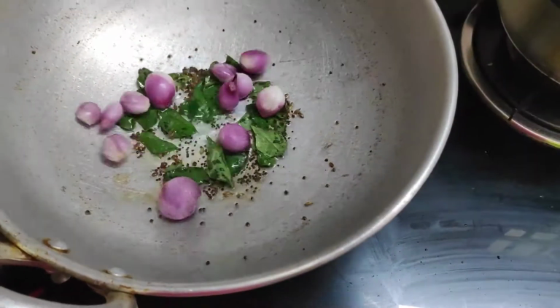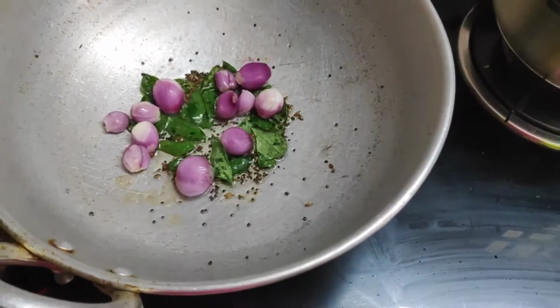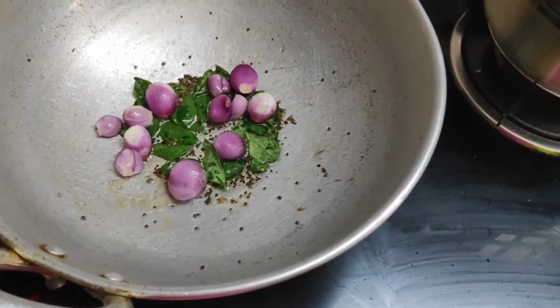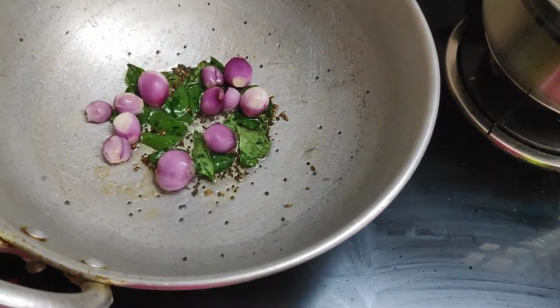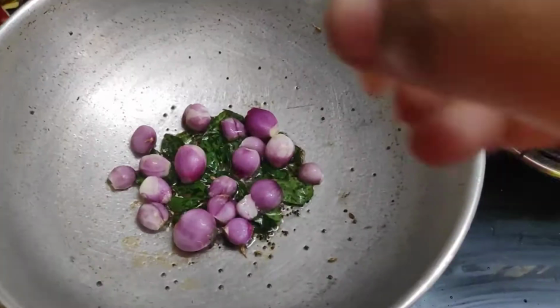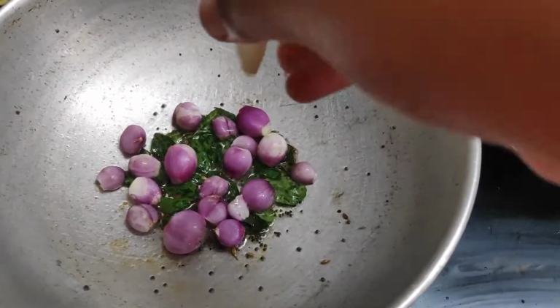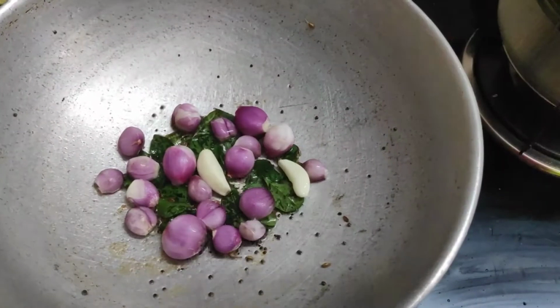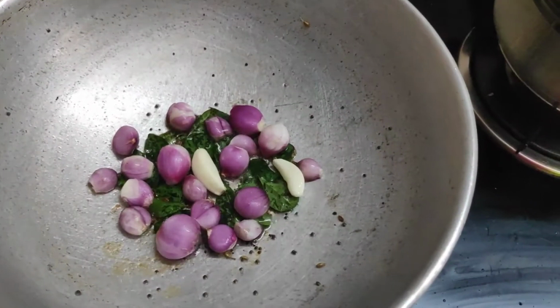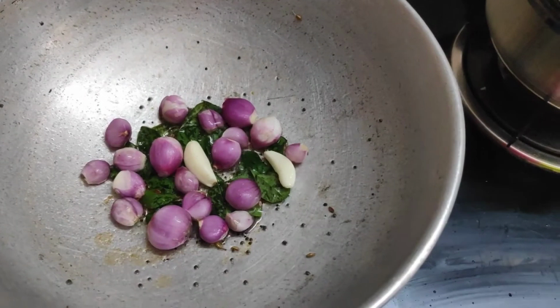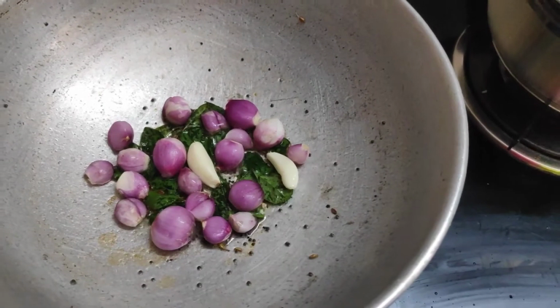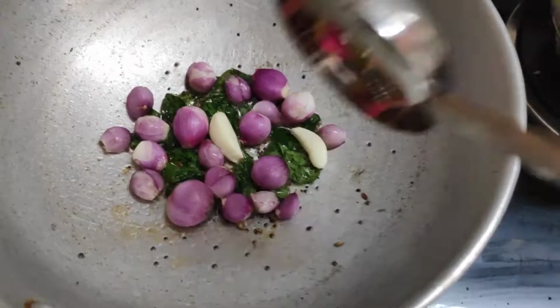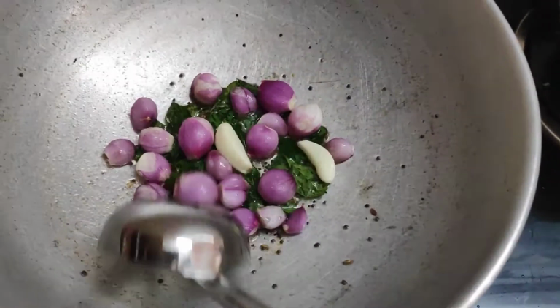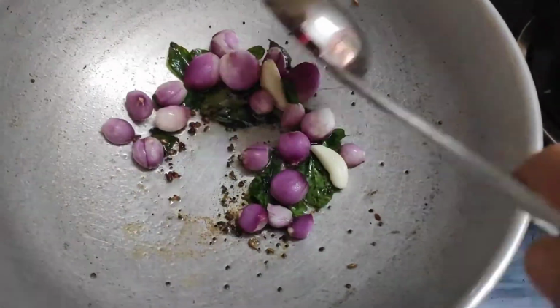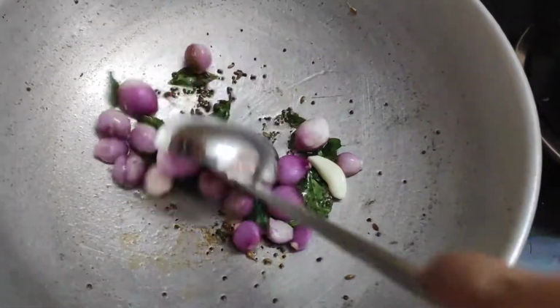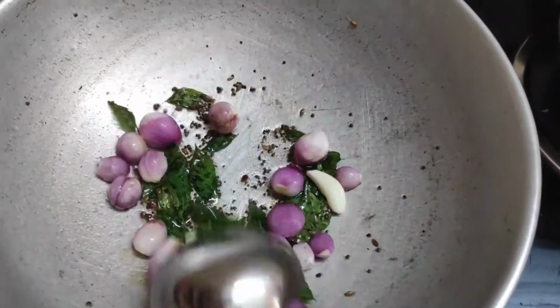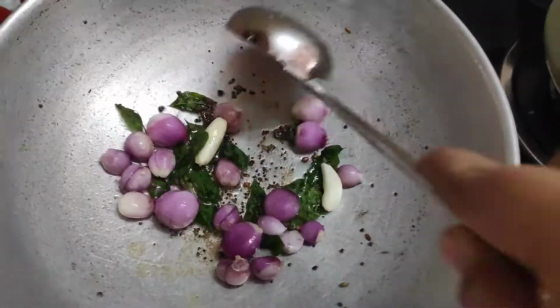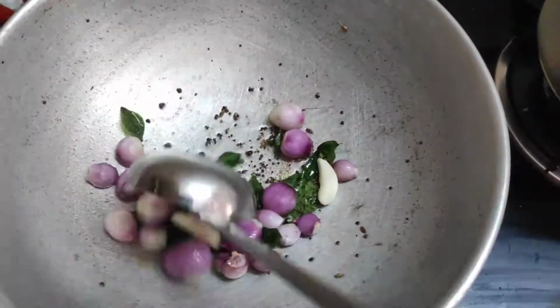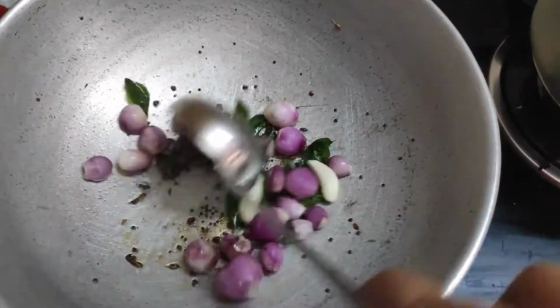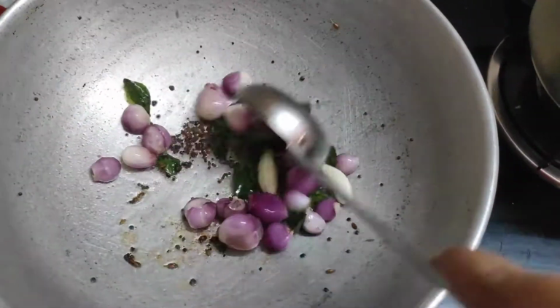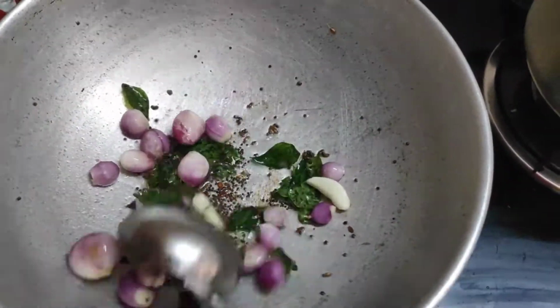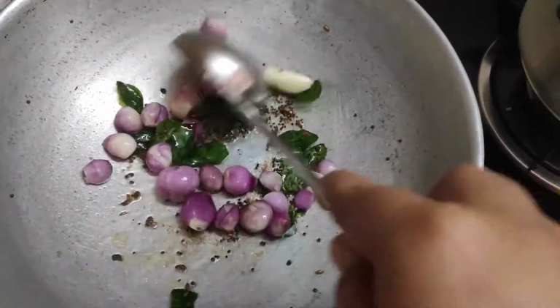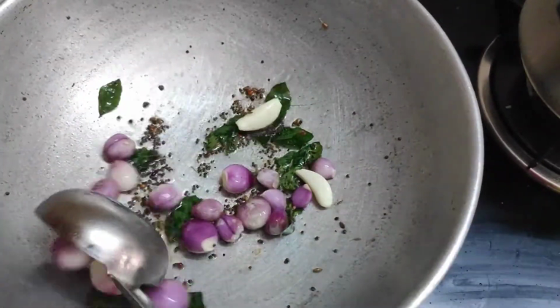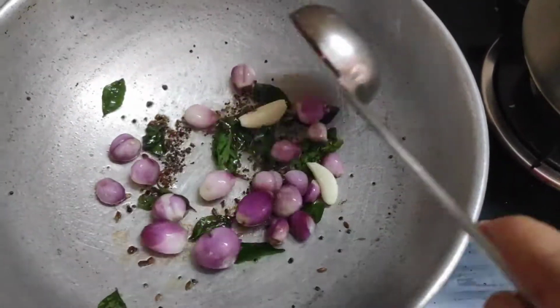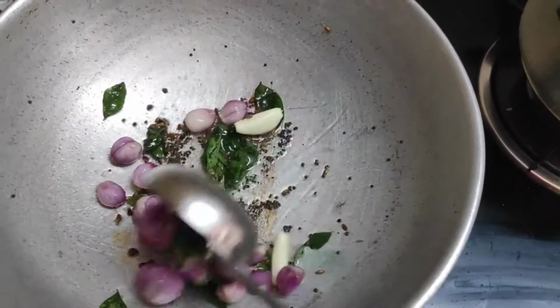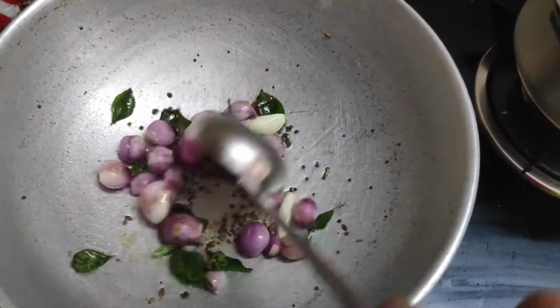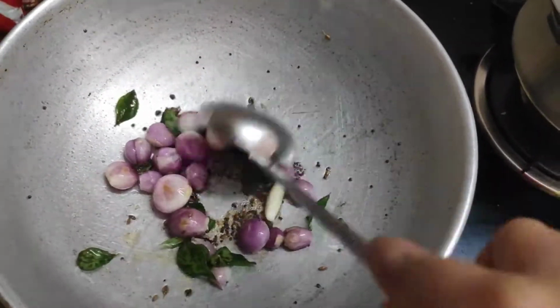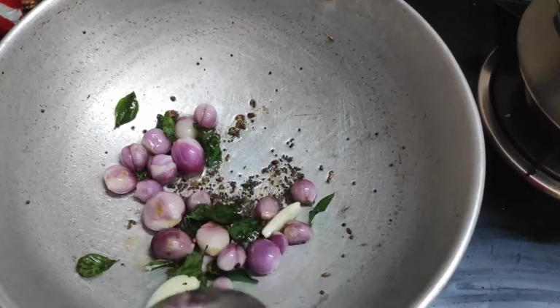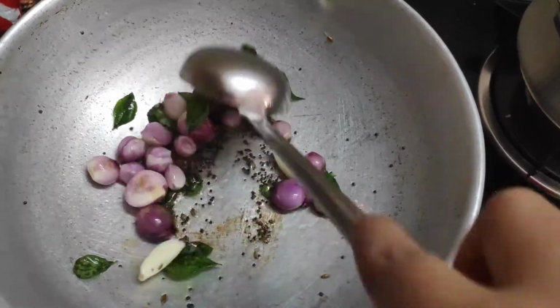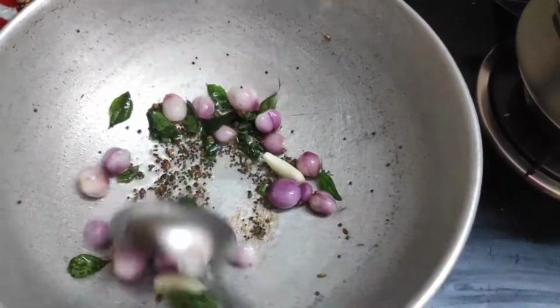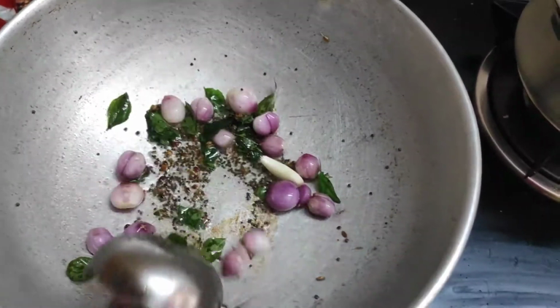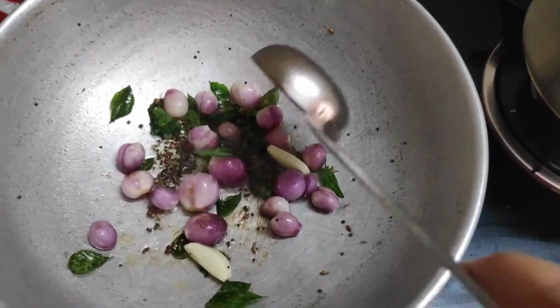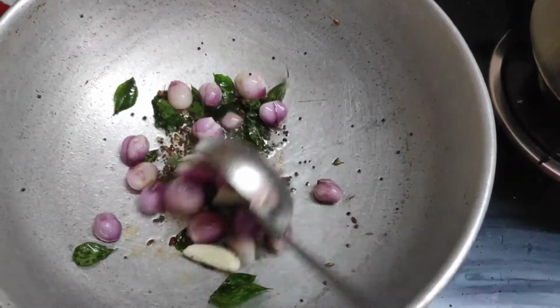Let's make the sambar. You can find it with your dough and your peppers as you can. If you have one,